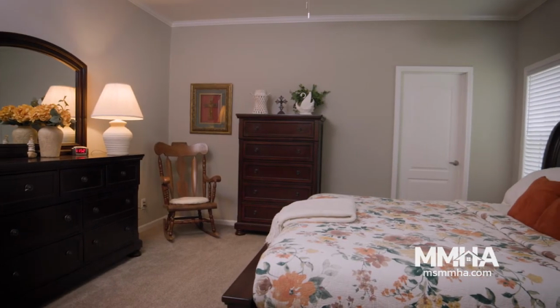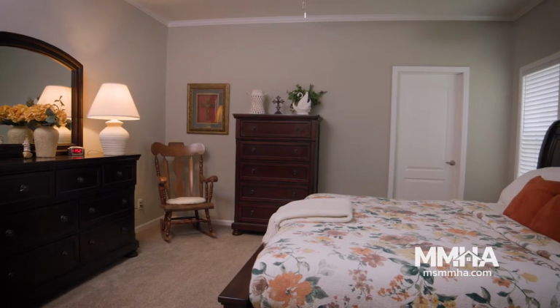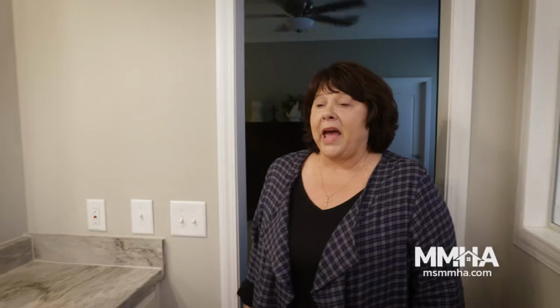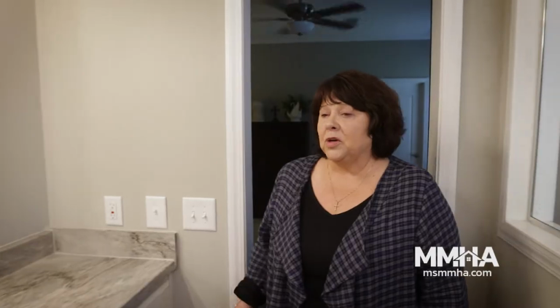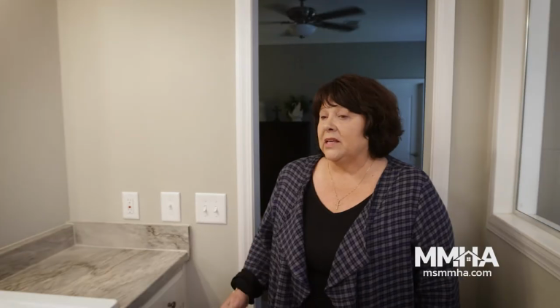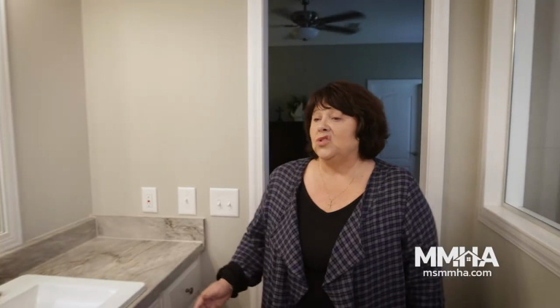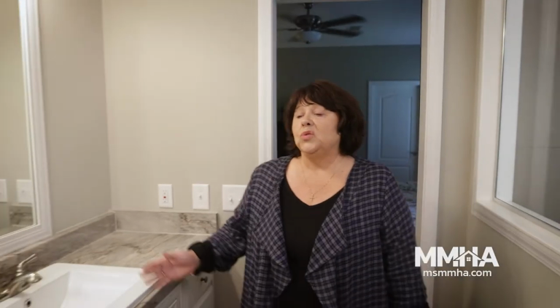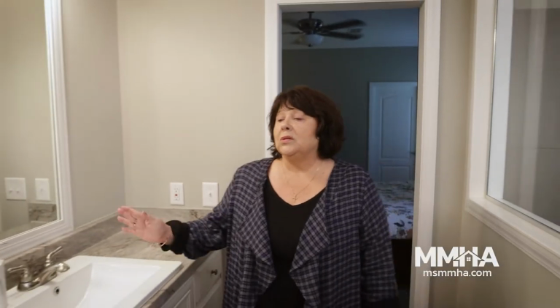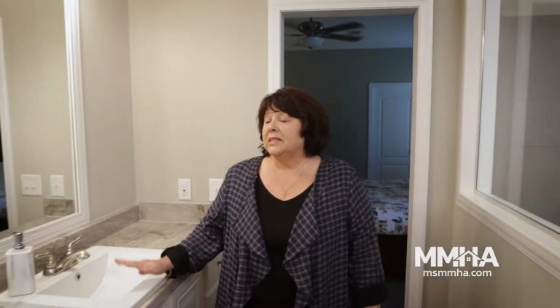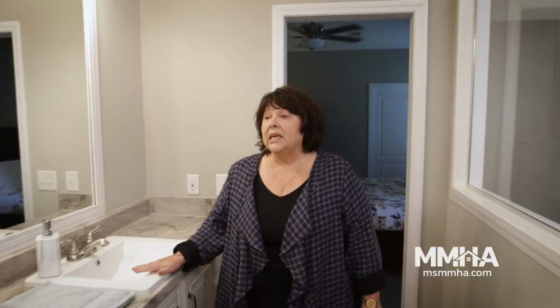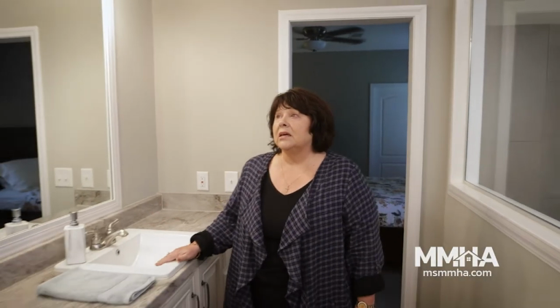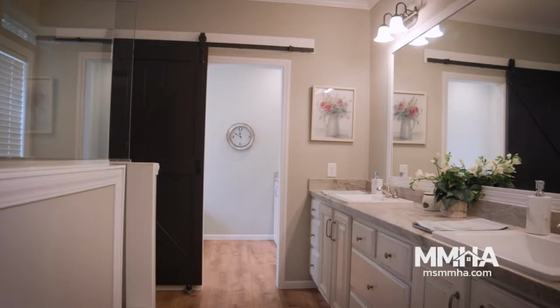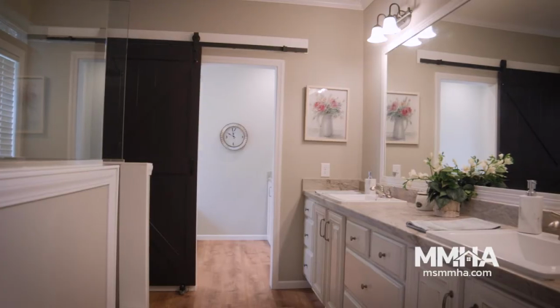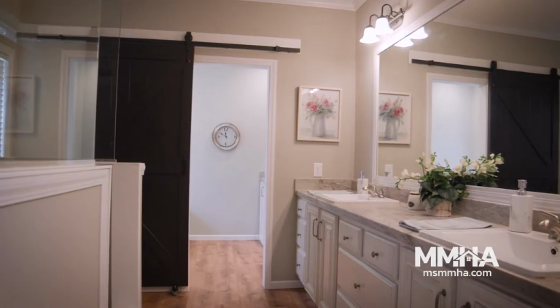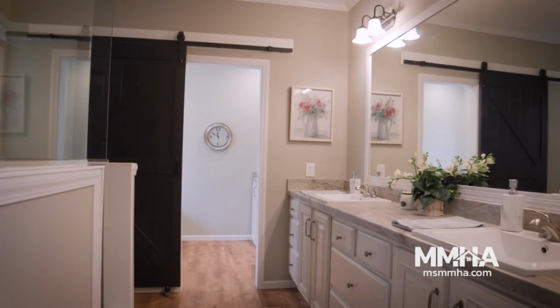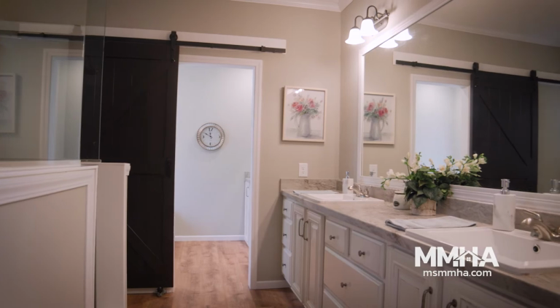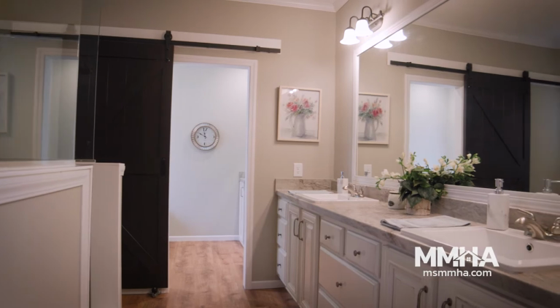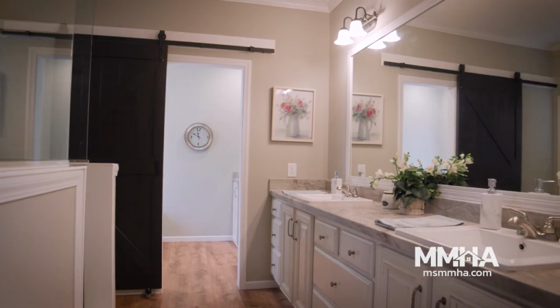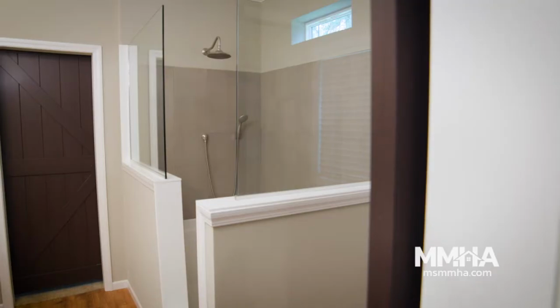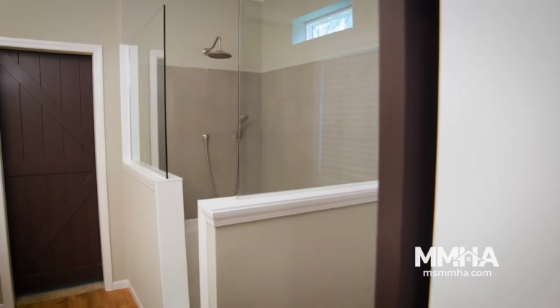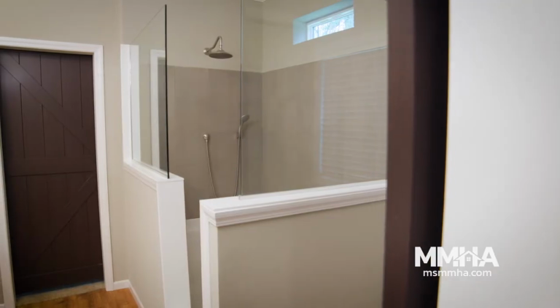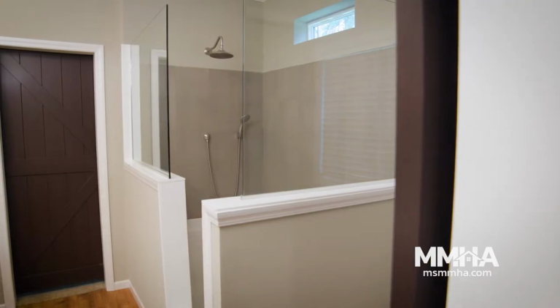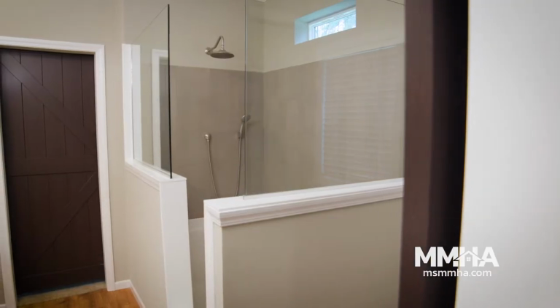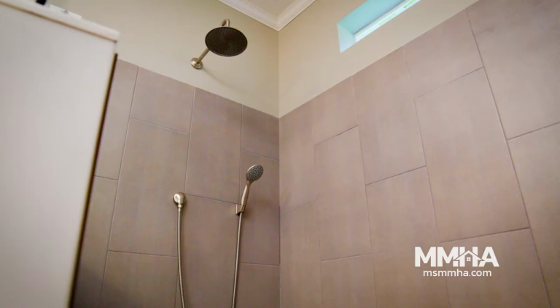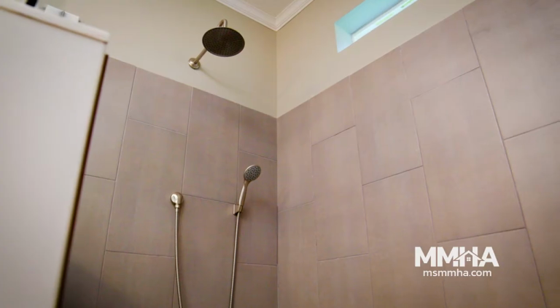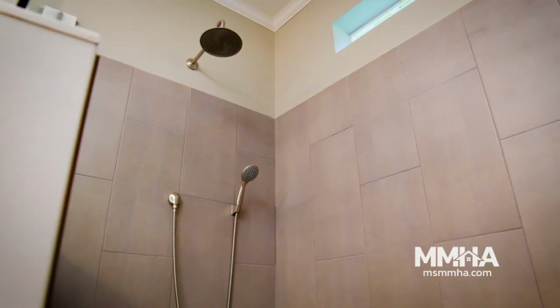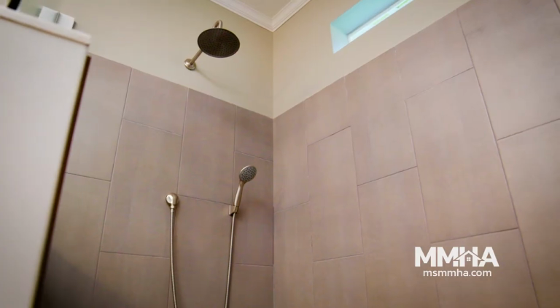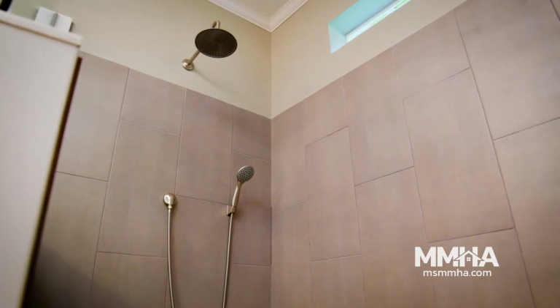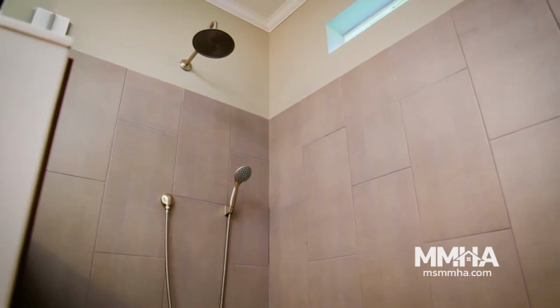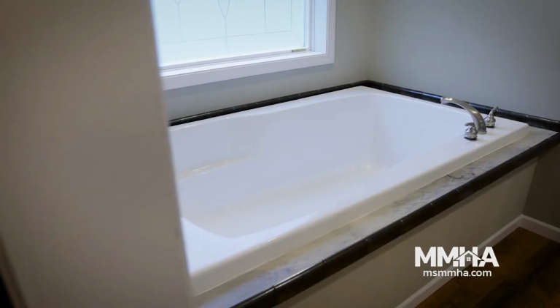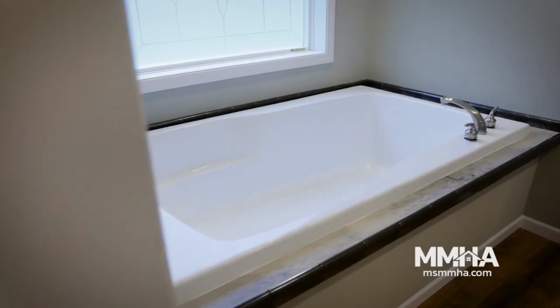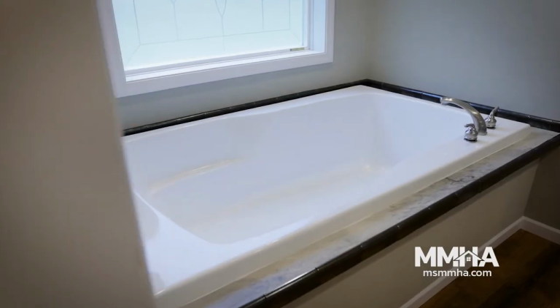This bathroom has a dual sink. We love the shower and we enjoy the big bathtub.